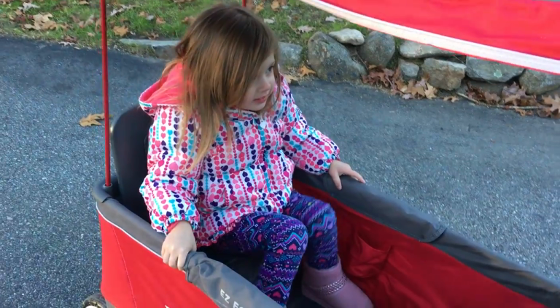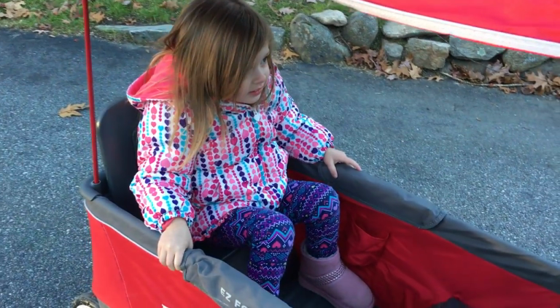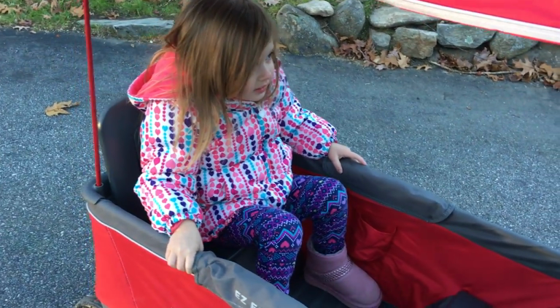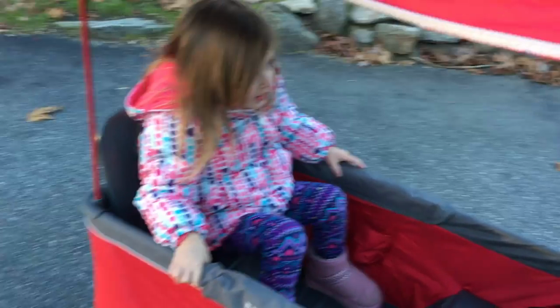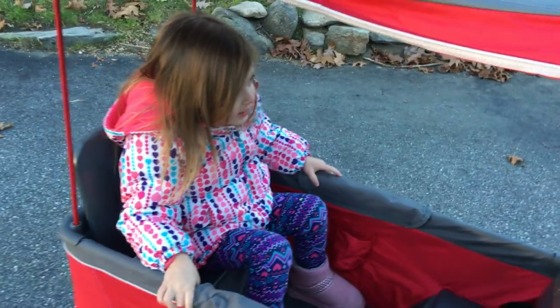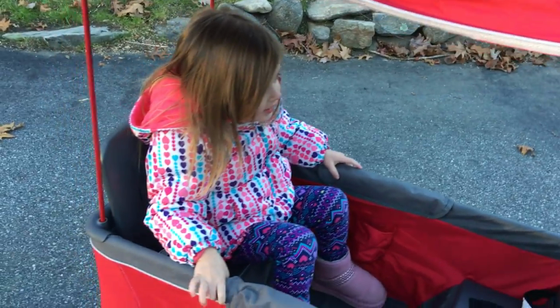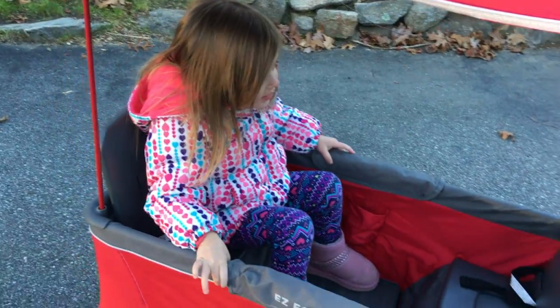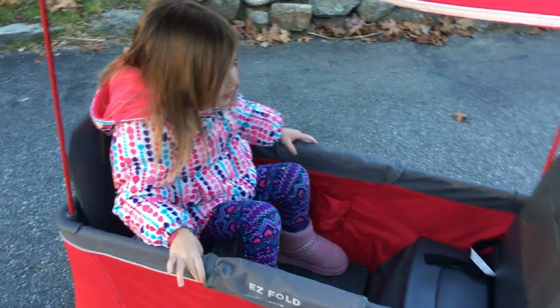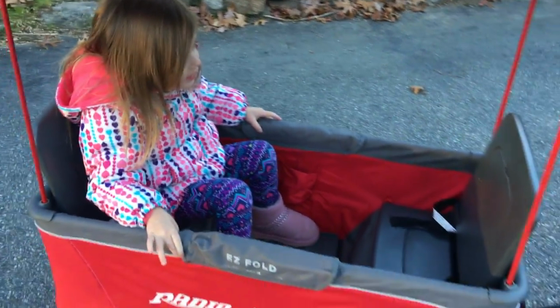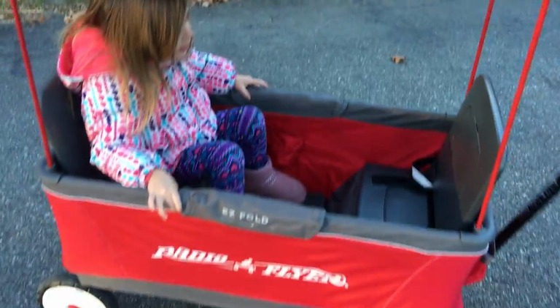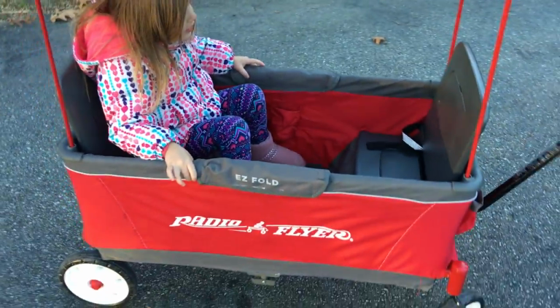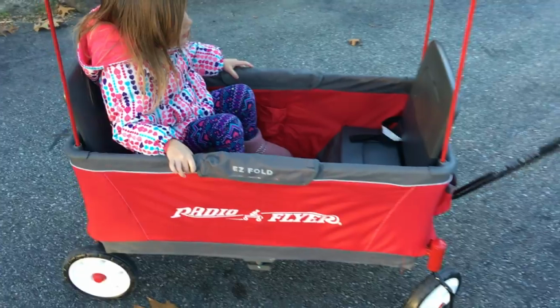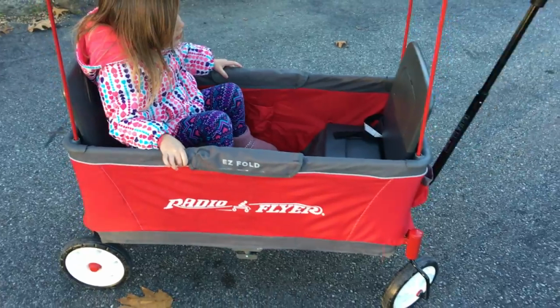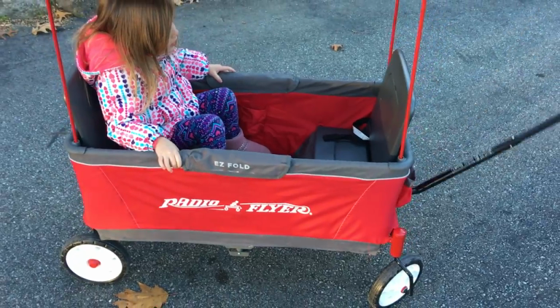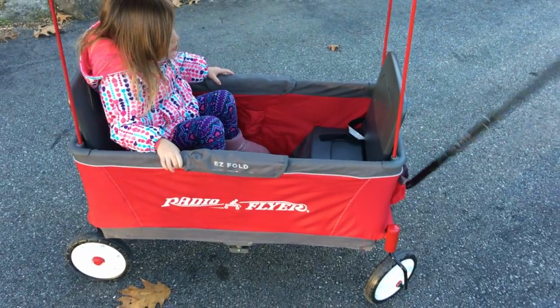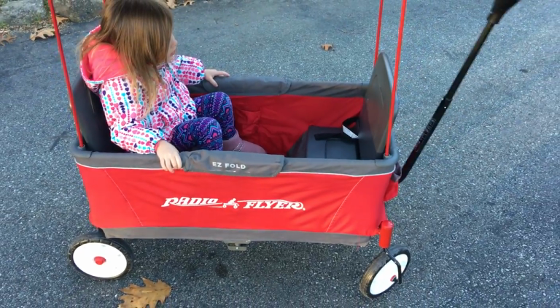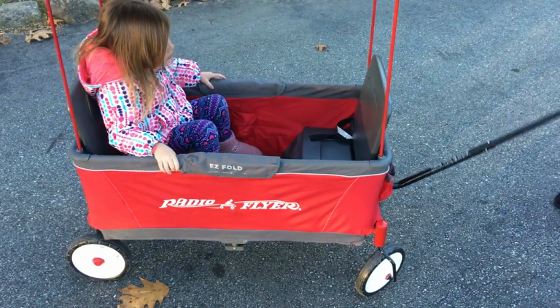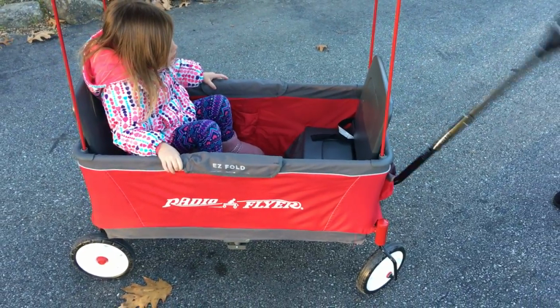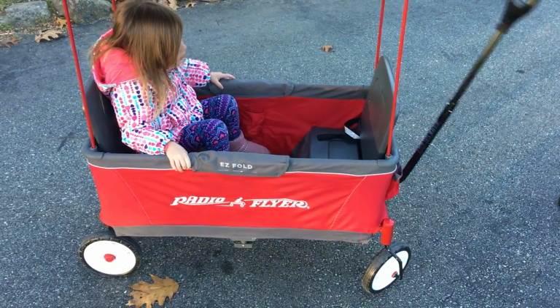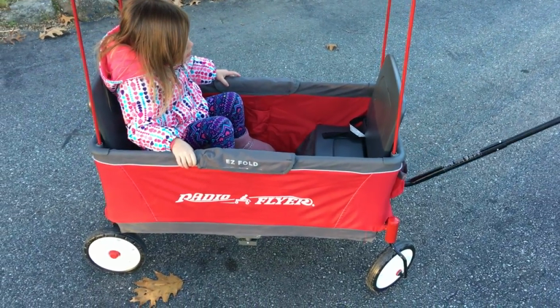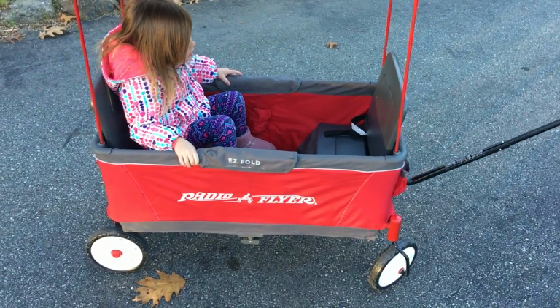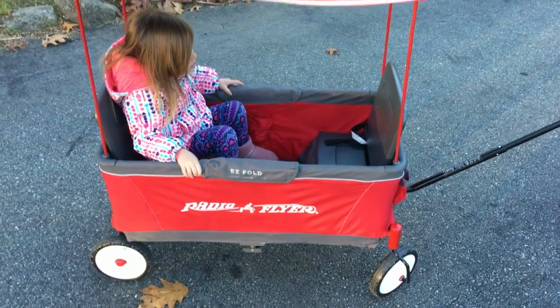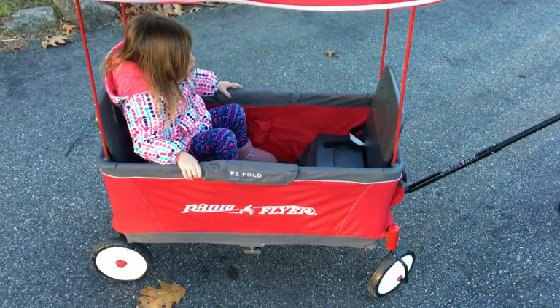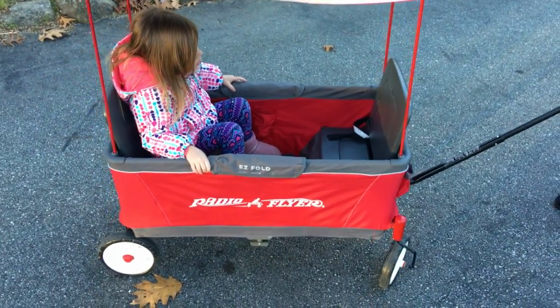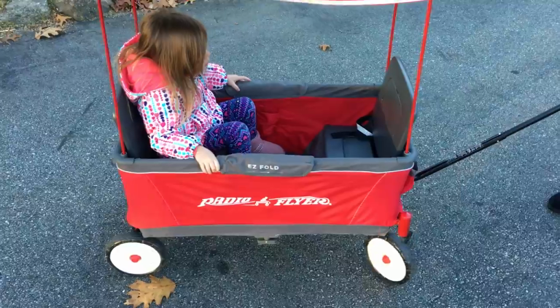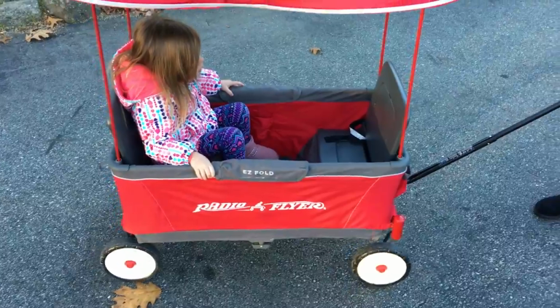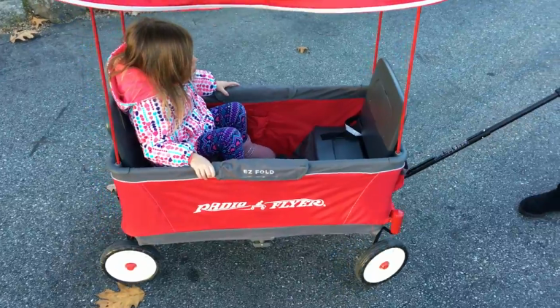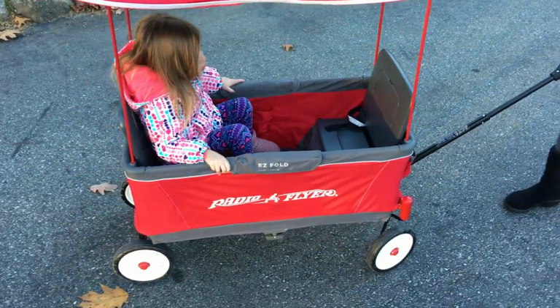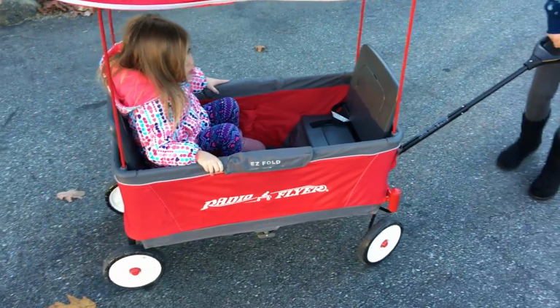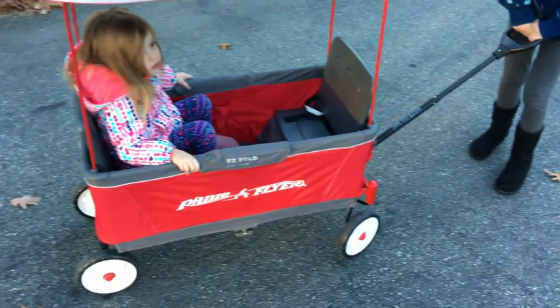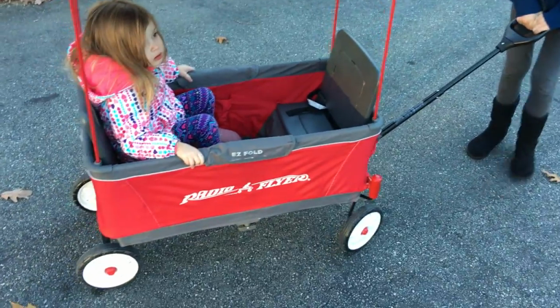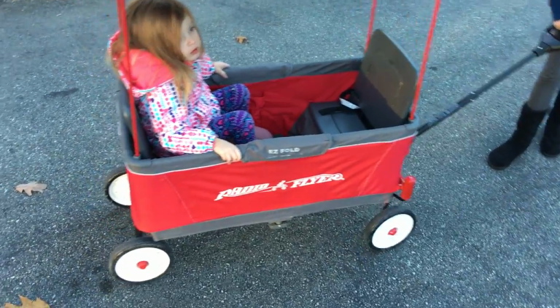Is it wonderful? Yes, it's wonderful. So this was — I wanted to show you what the easy fold Radio Flyer wagon looks like. Wave goodbye, Layla!